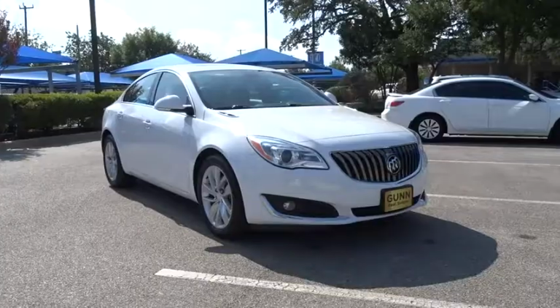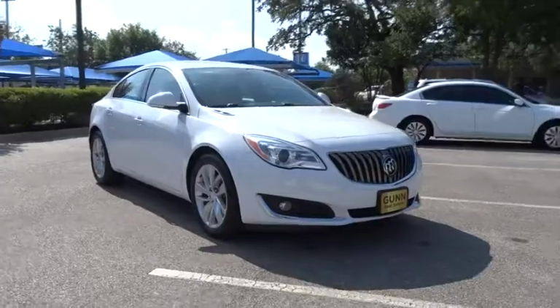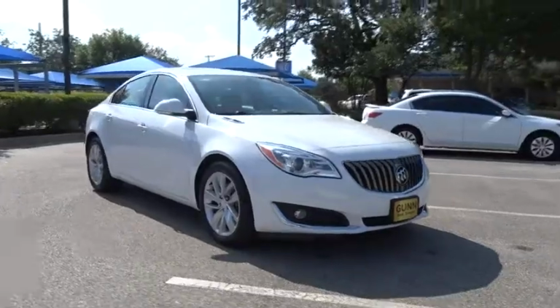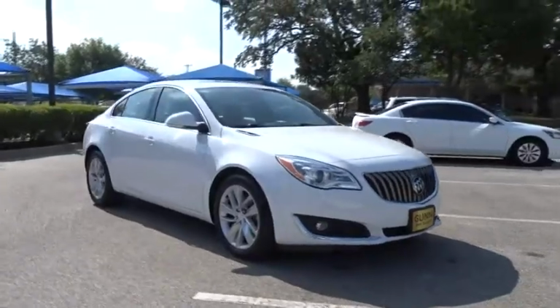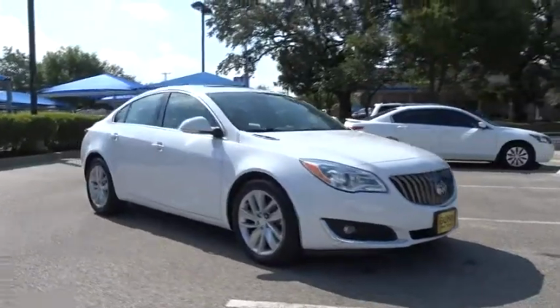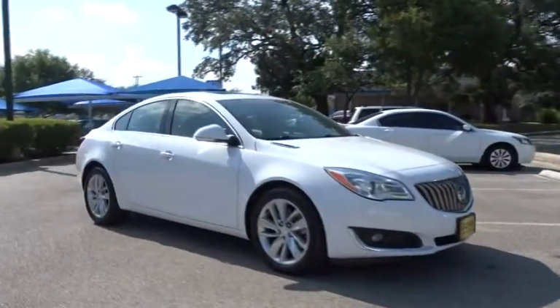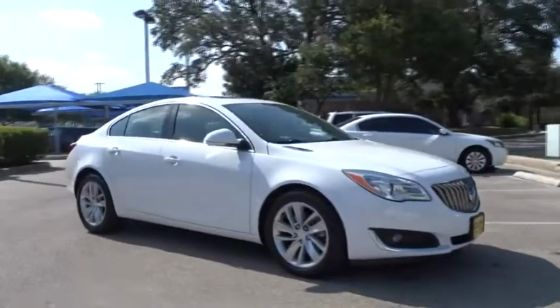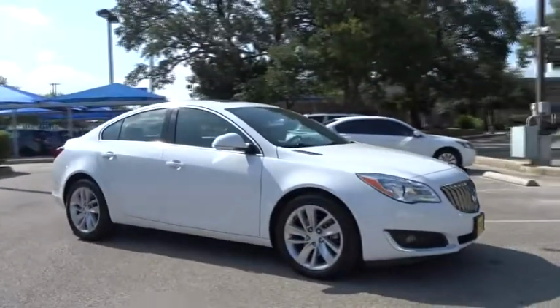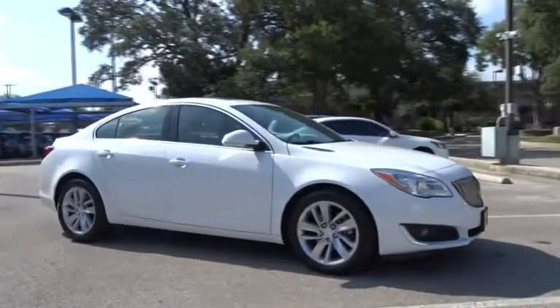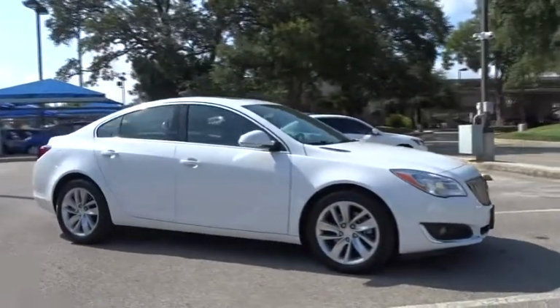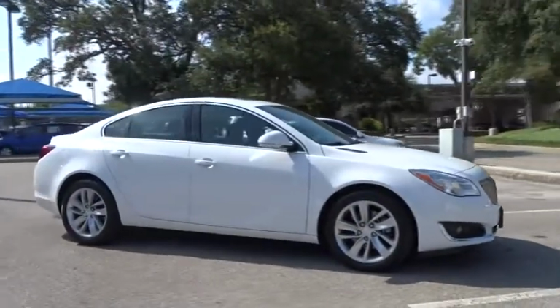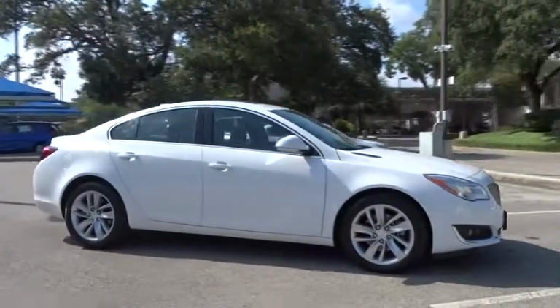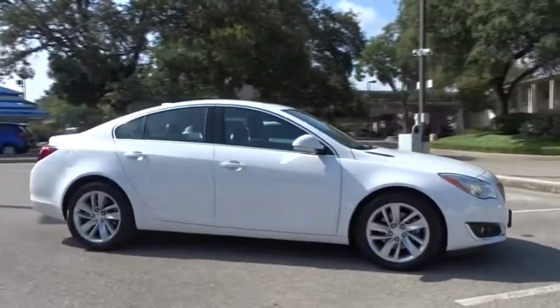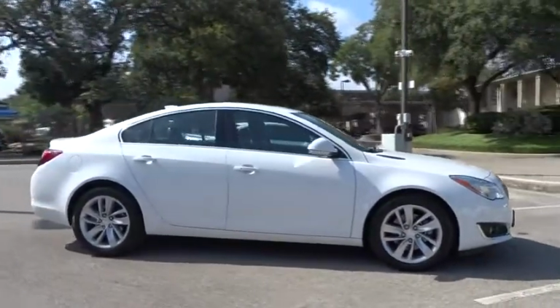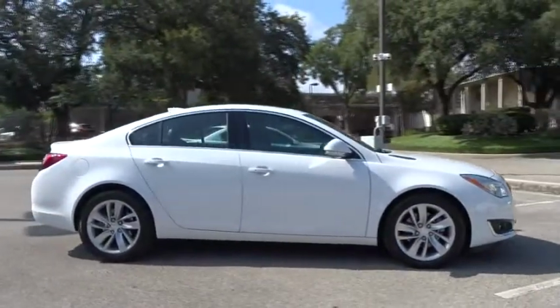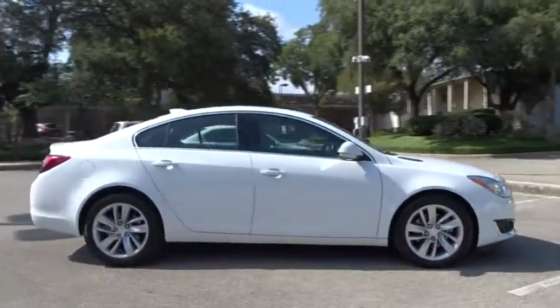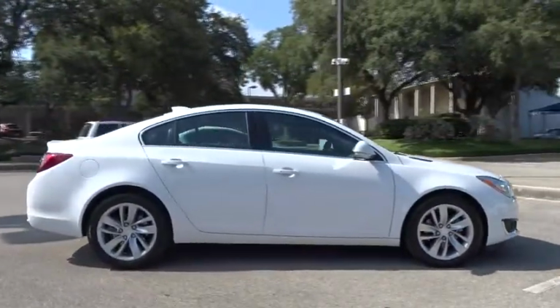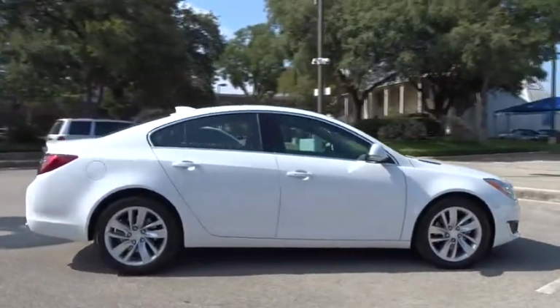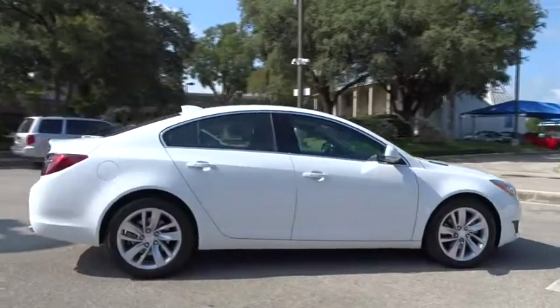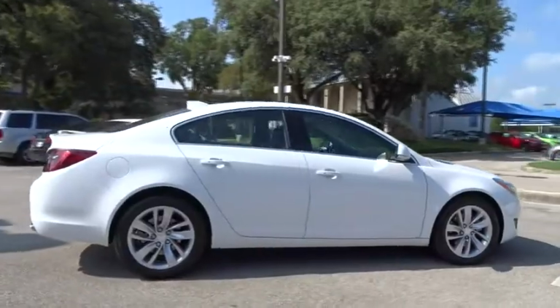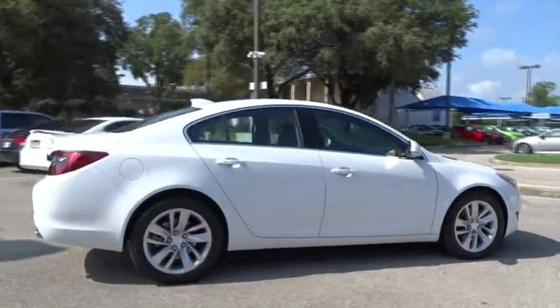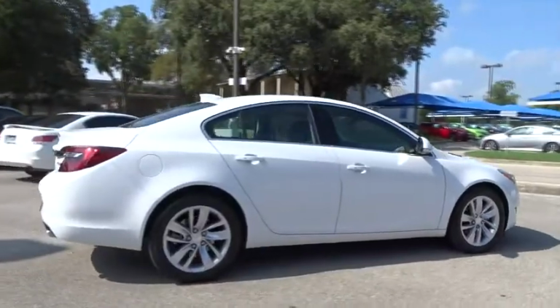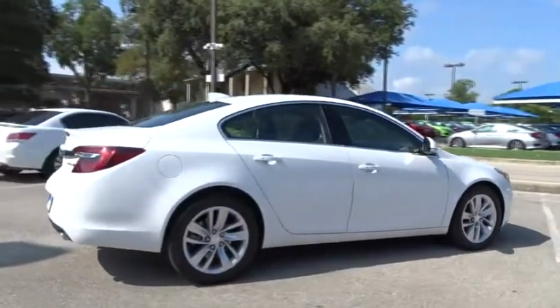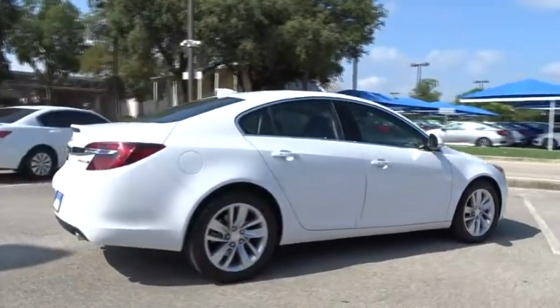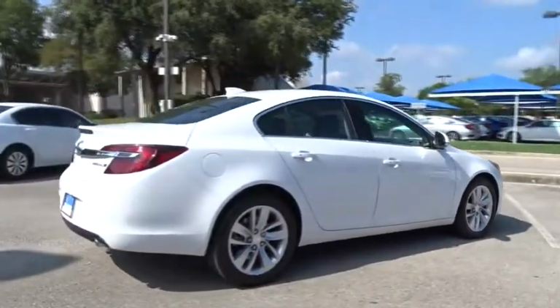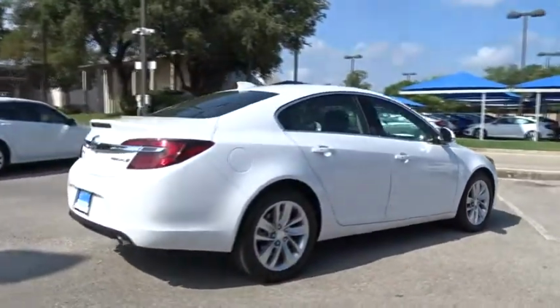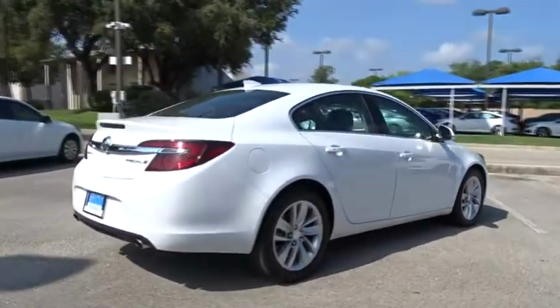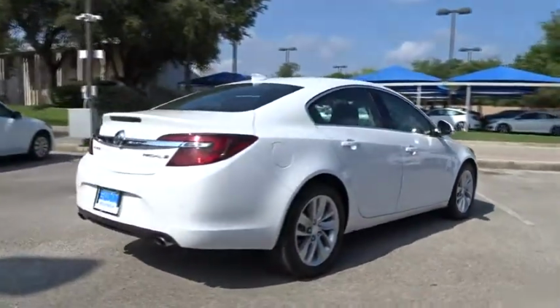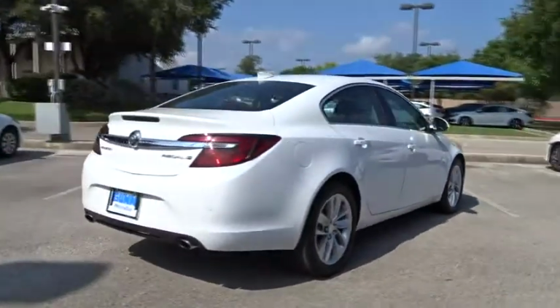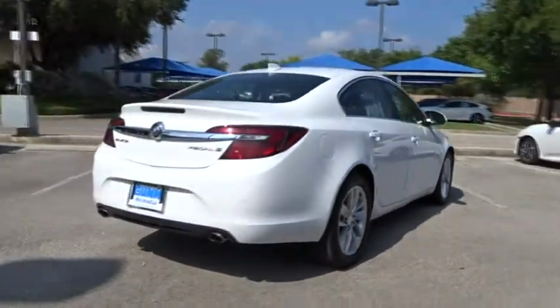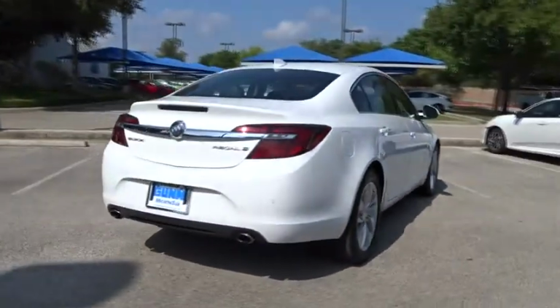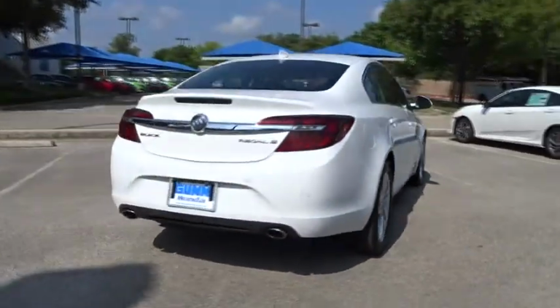The 2015 Buick Regal. The Buick Regal is based on the European Opel Insignia. The Regal is as much a sports sedan as it is a family sedan.